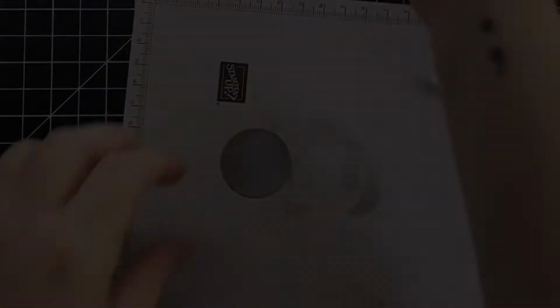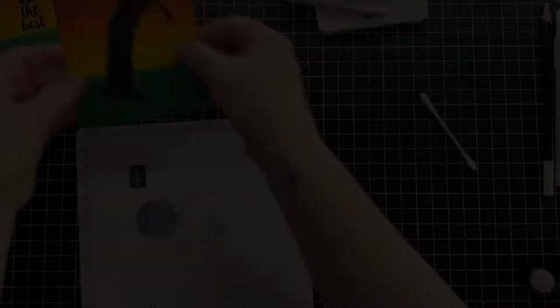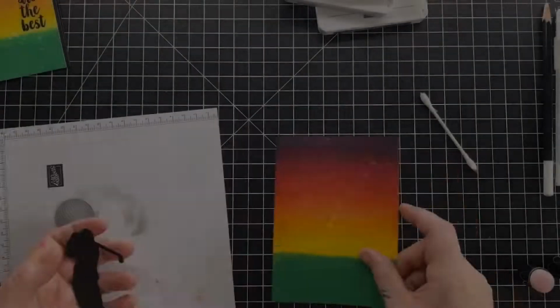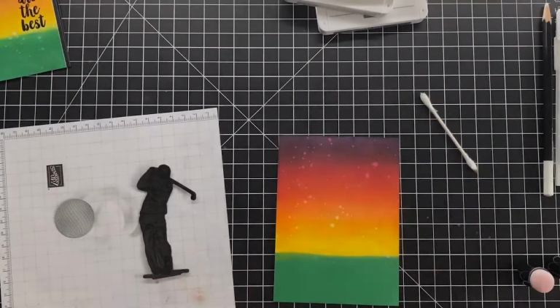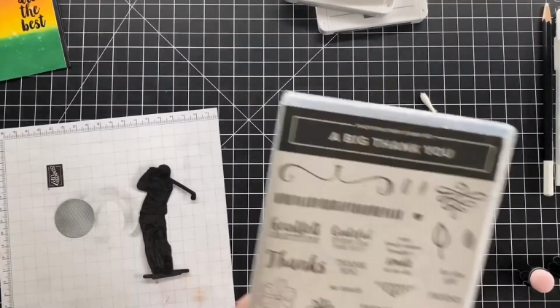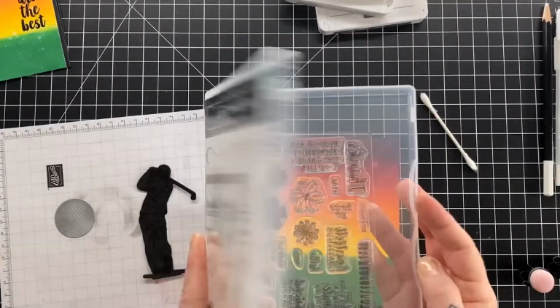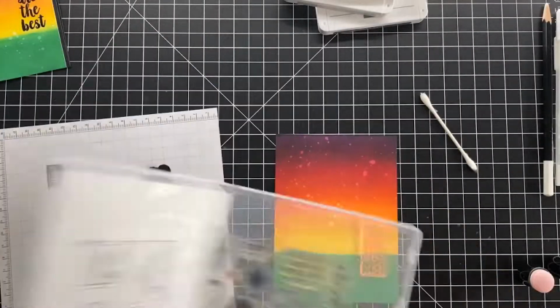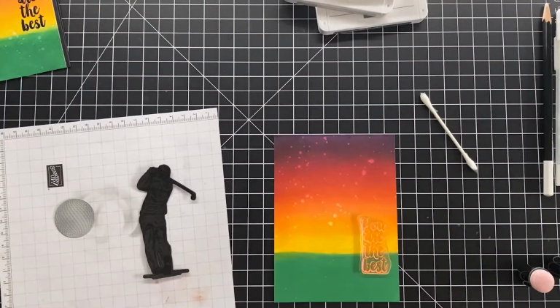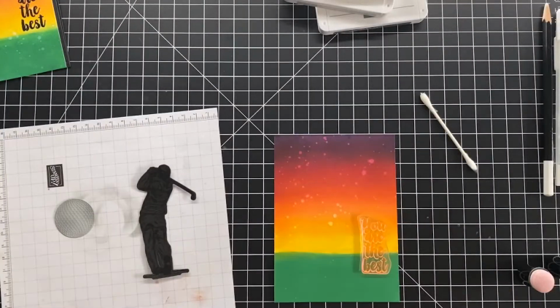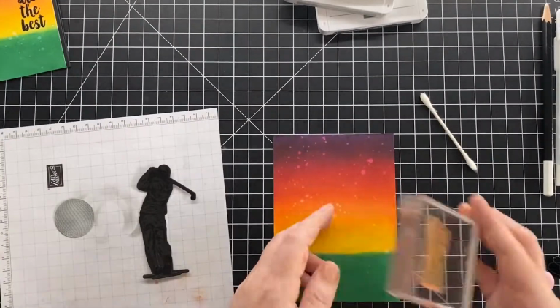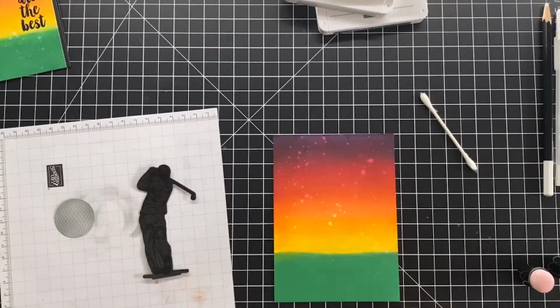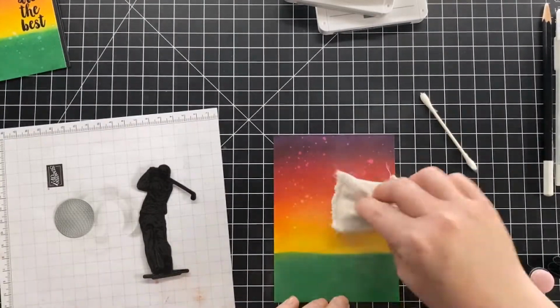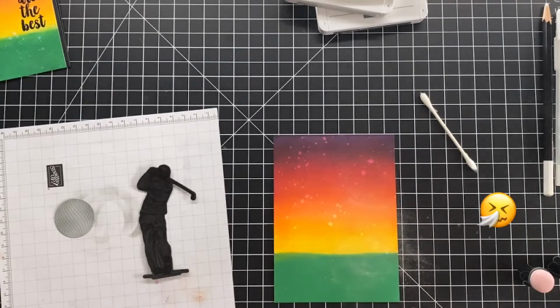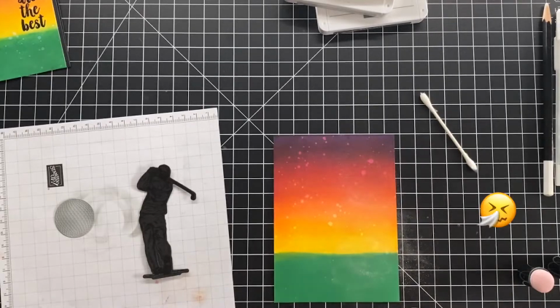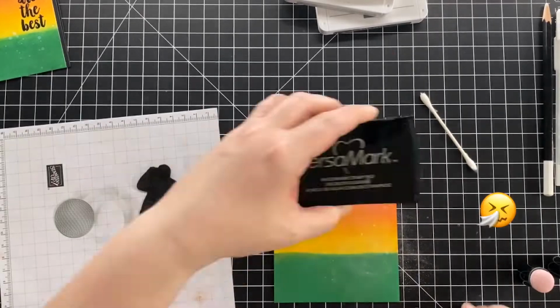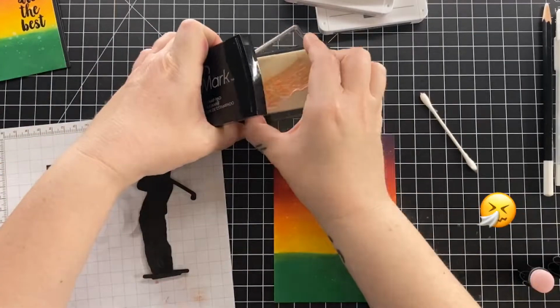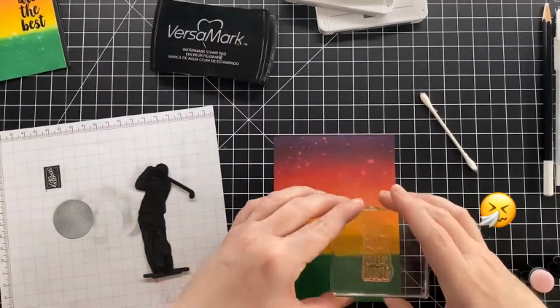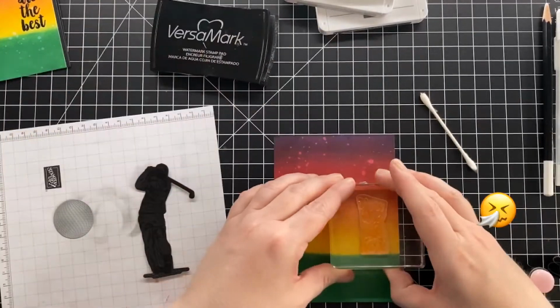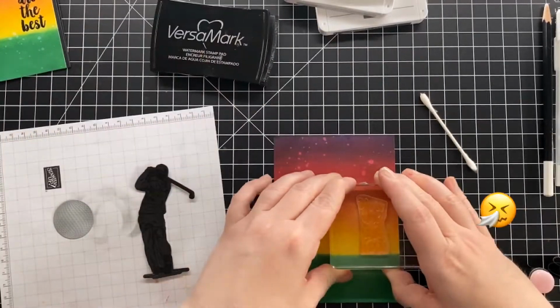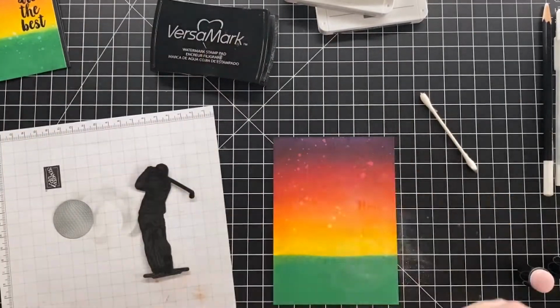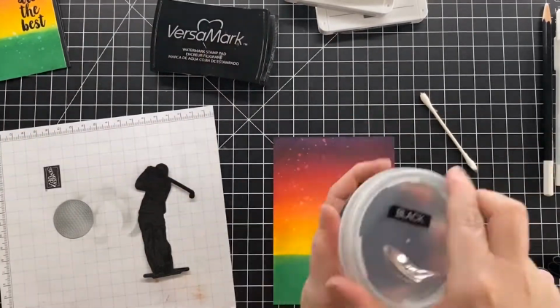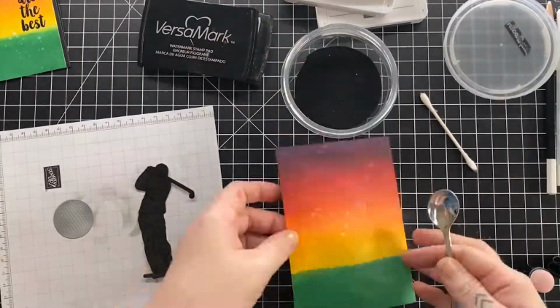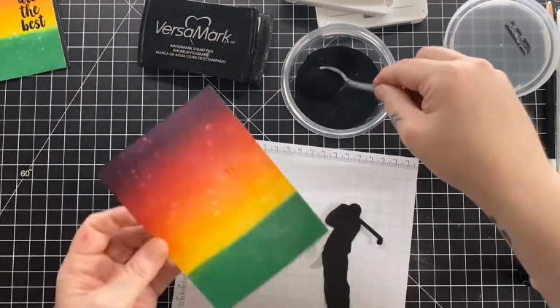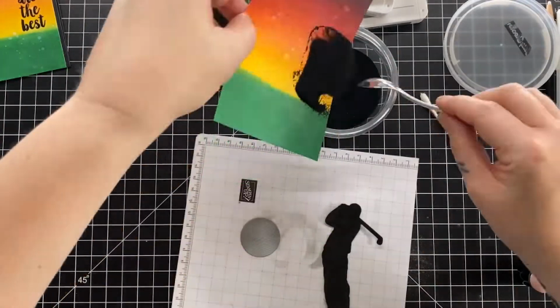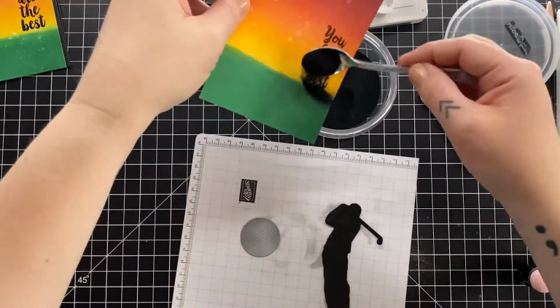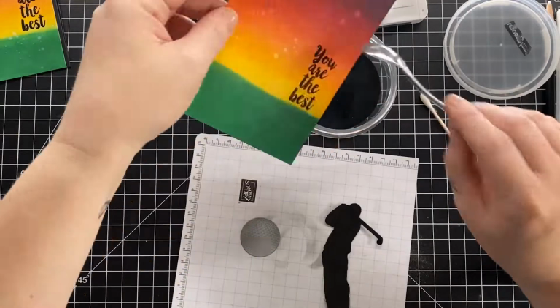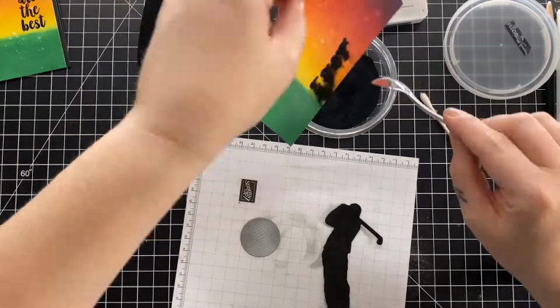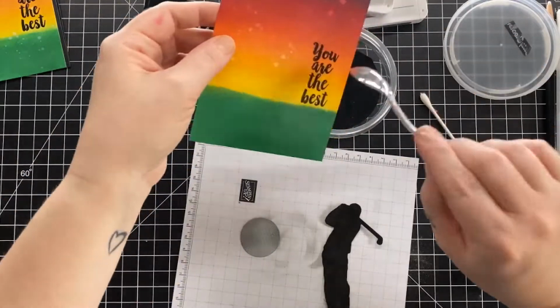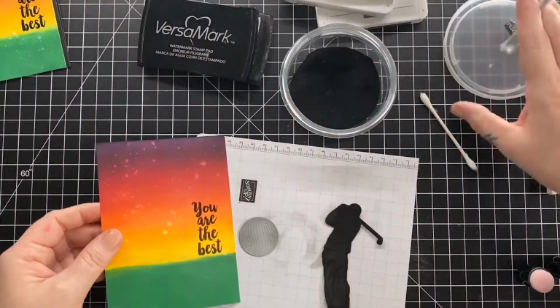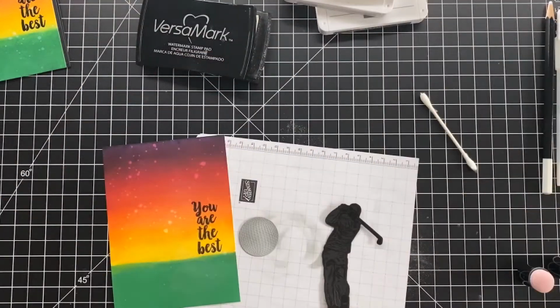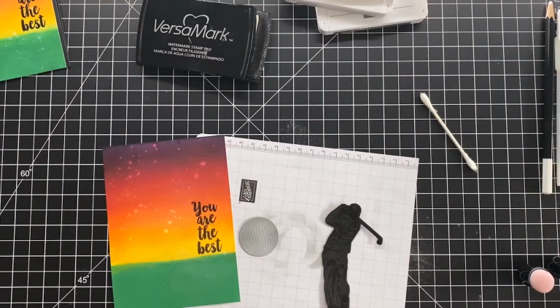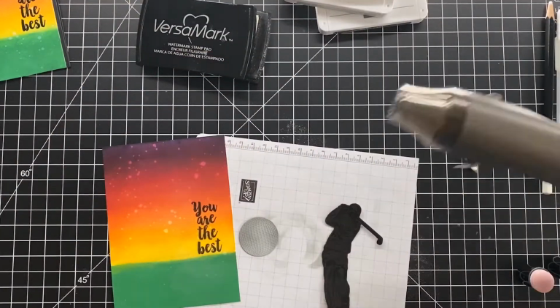I did have a little moment there — if you saw, there was that little puff of embossing buddy powder that literally had me coughing, sneezing, and choking all at the same time. It was a hoot!